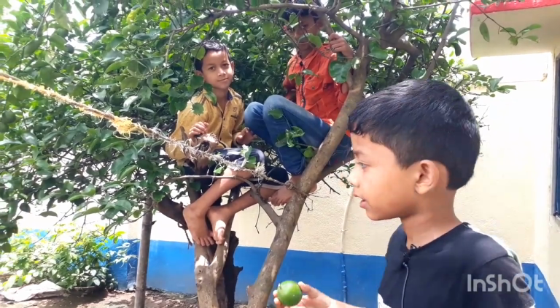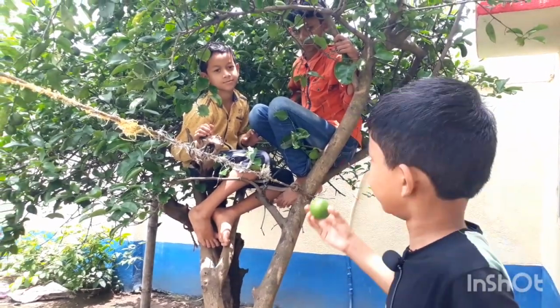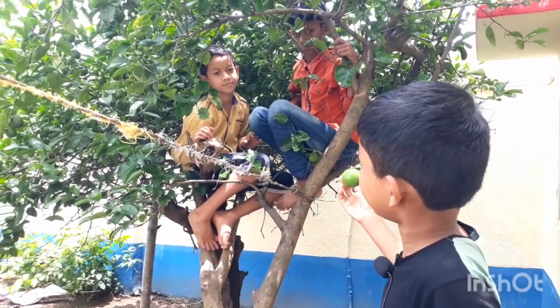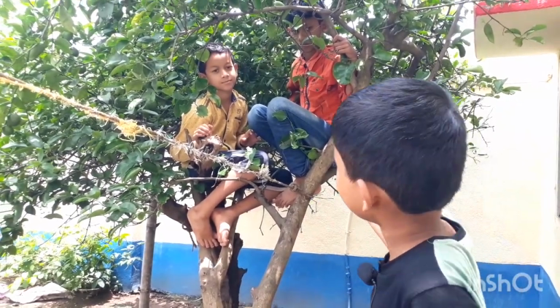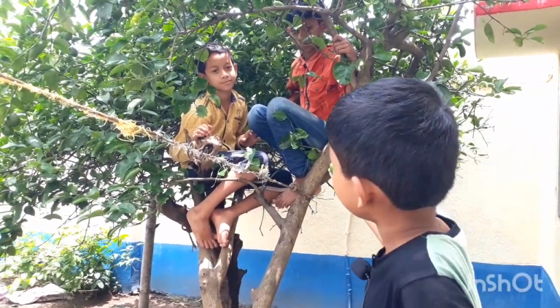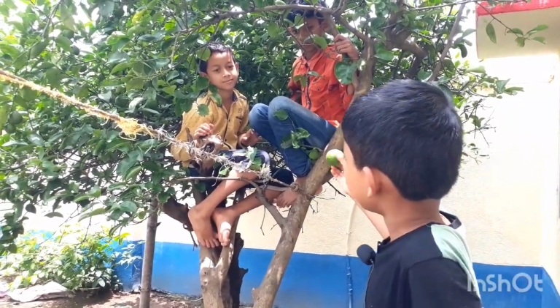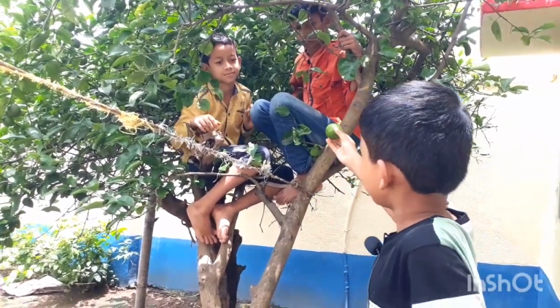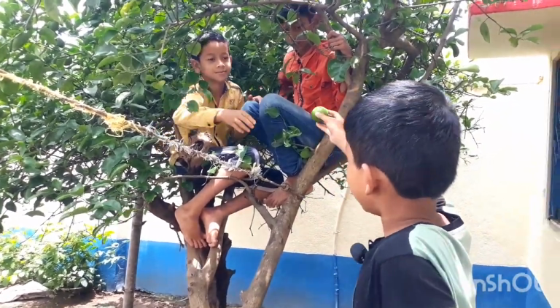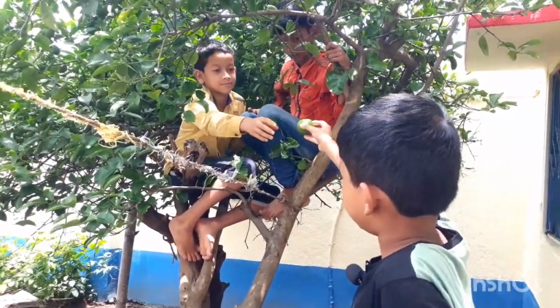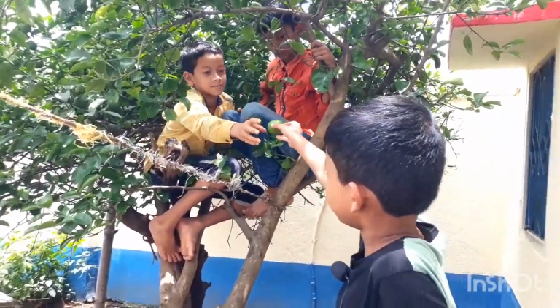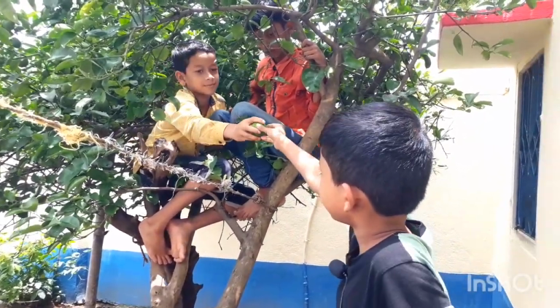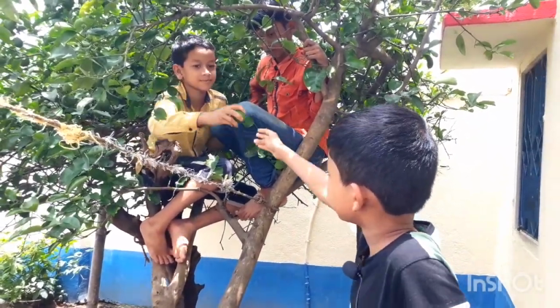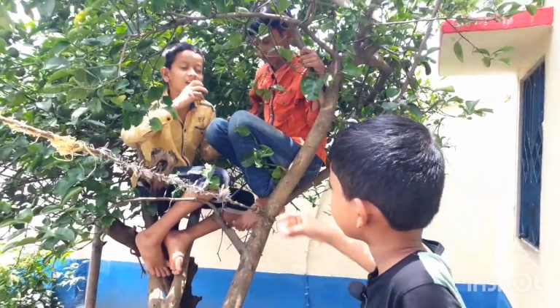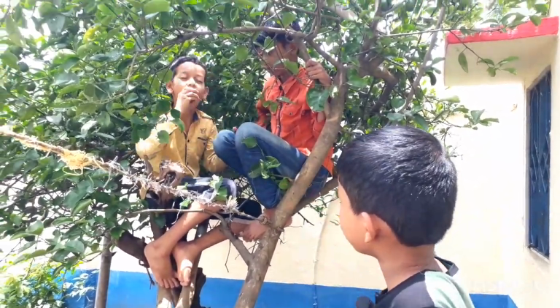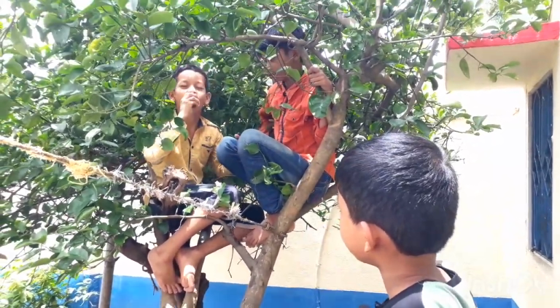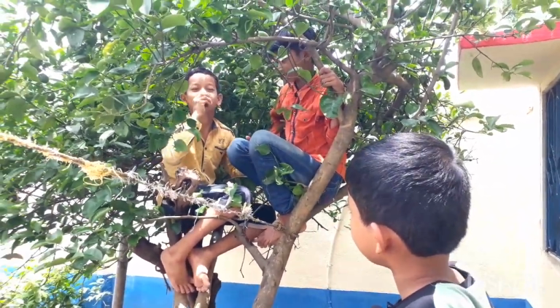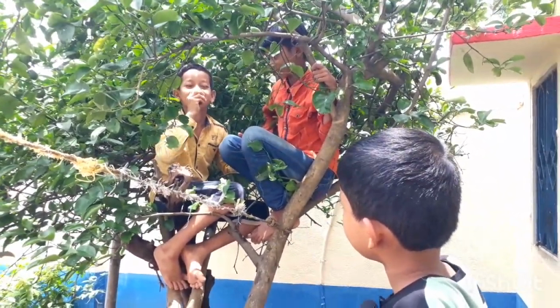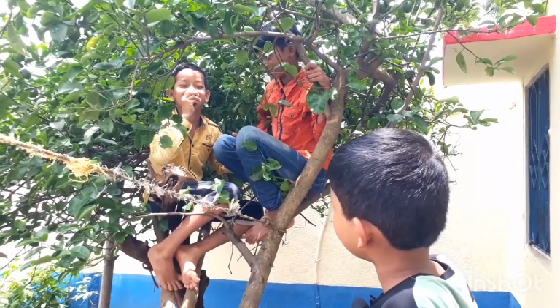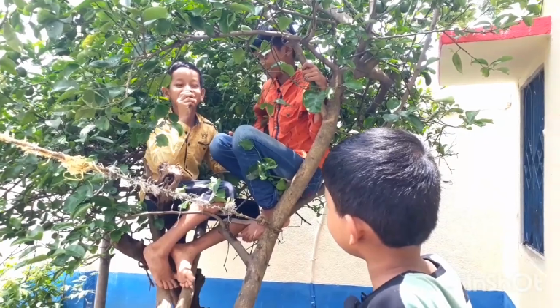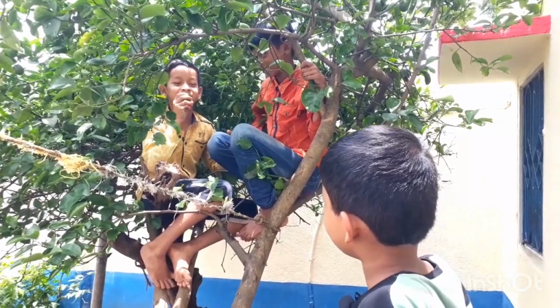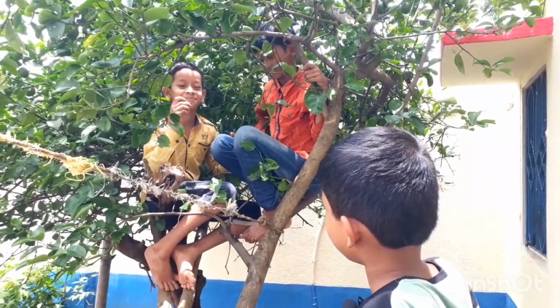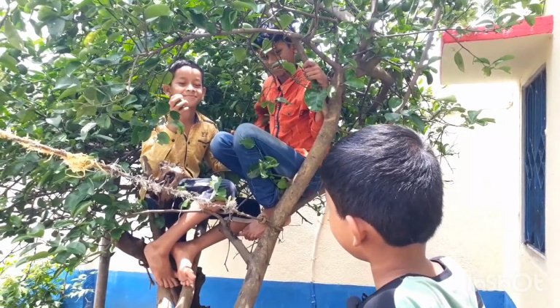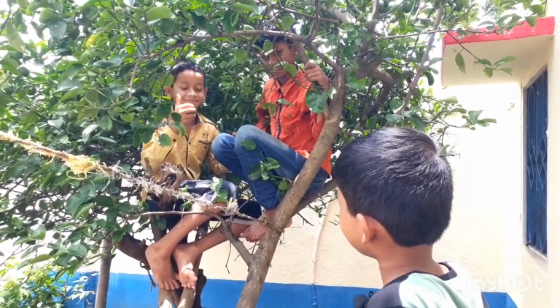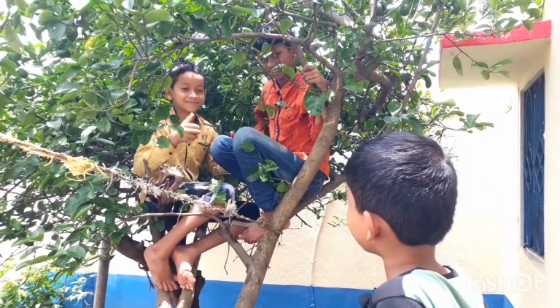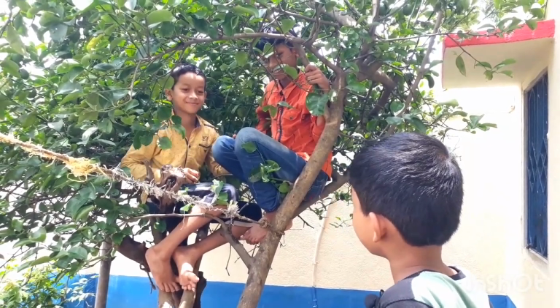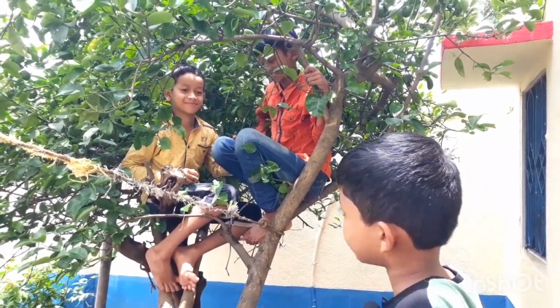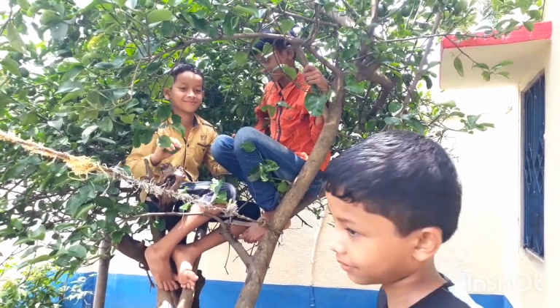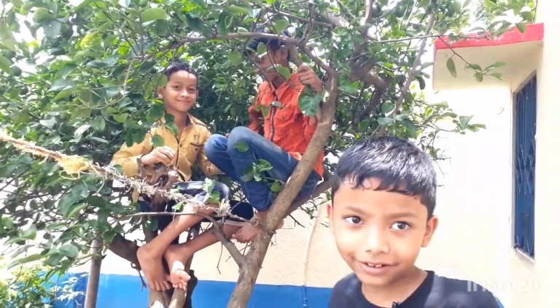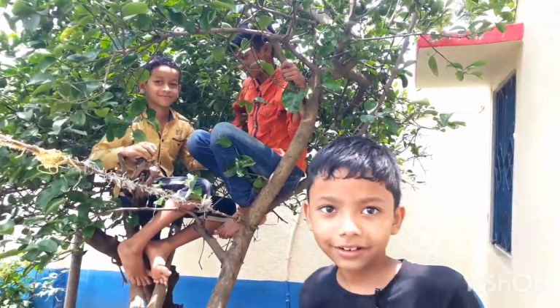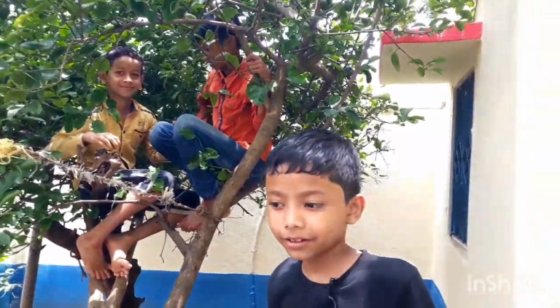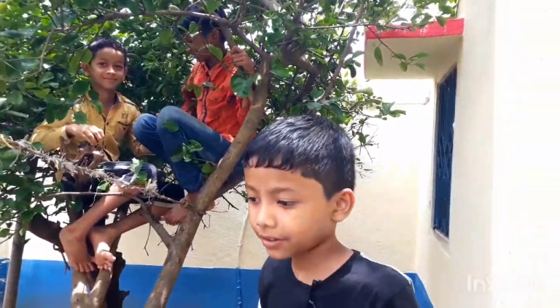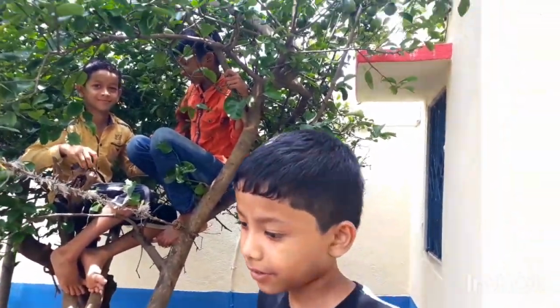Come on. You want to have a taste? What does it taste like? Oh, good.